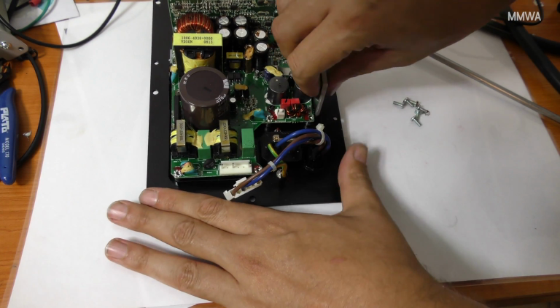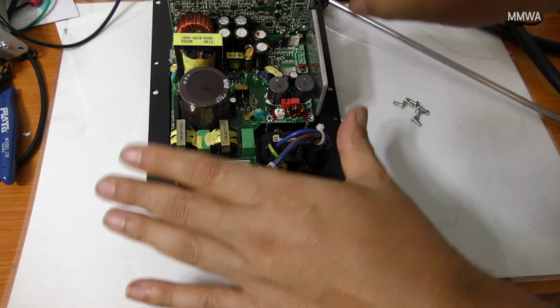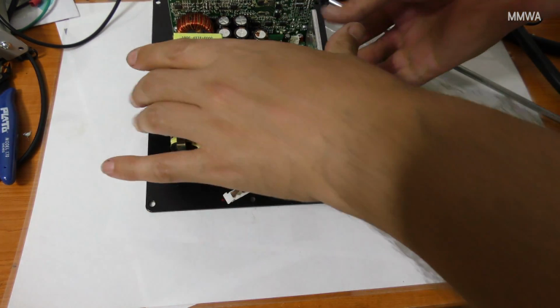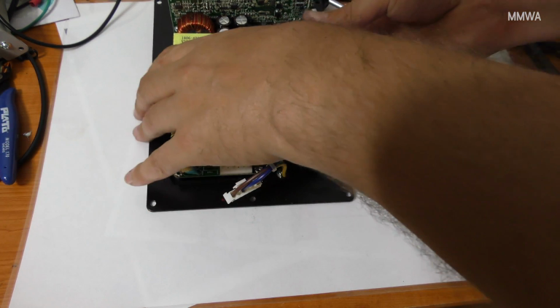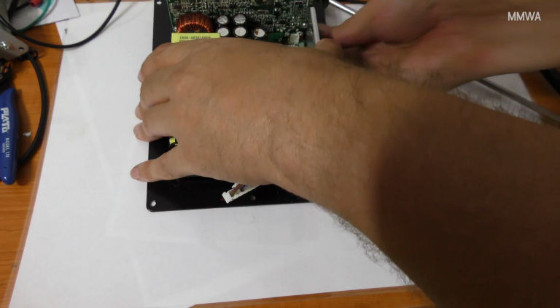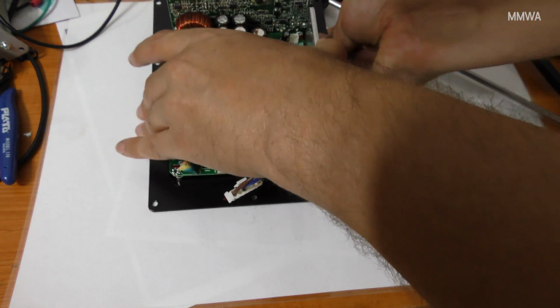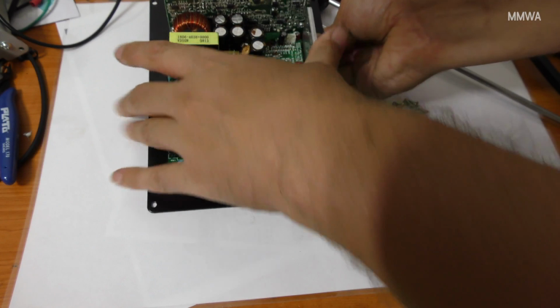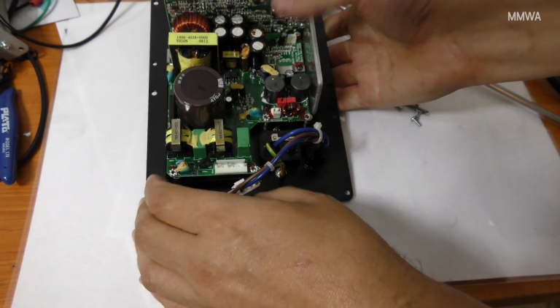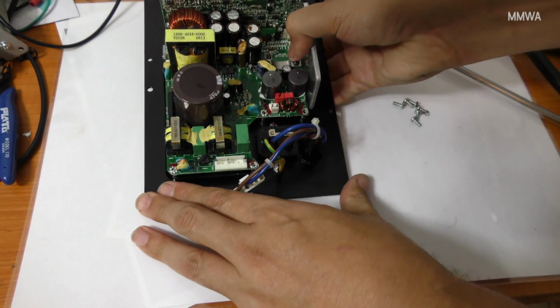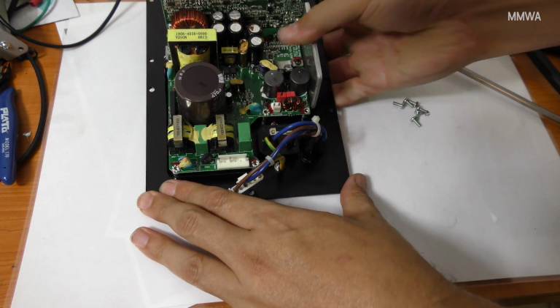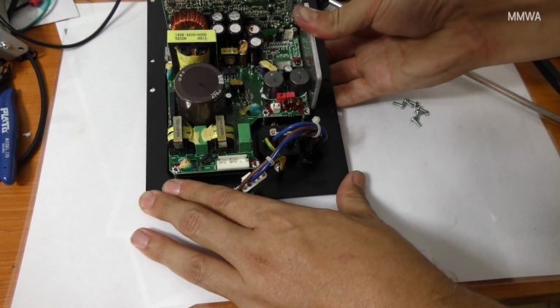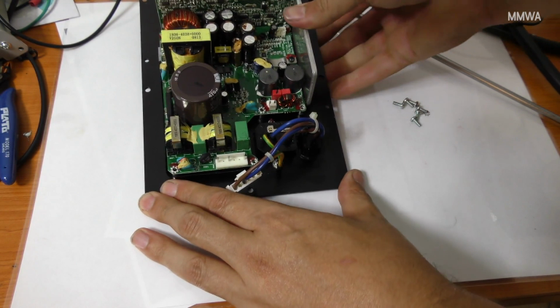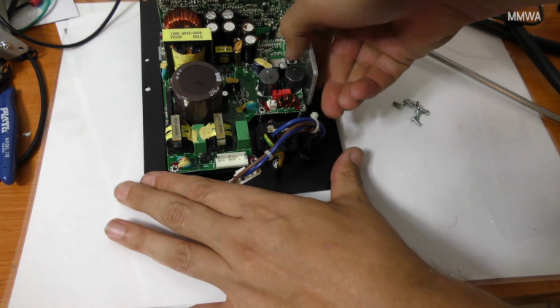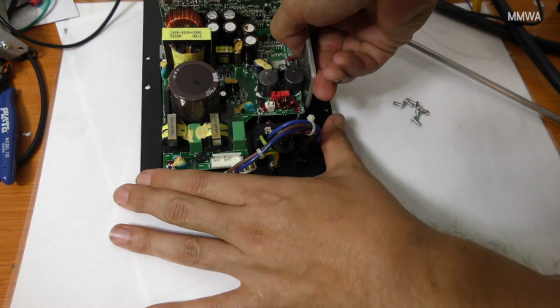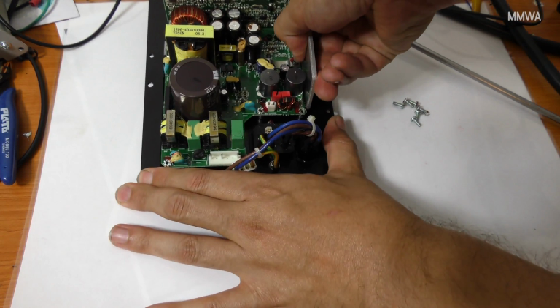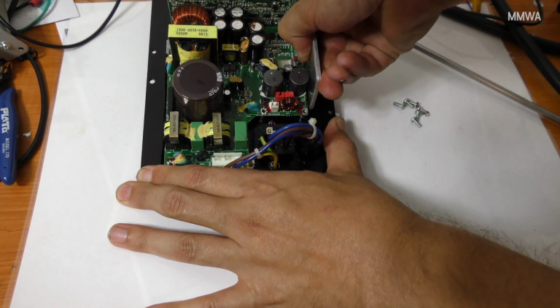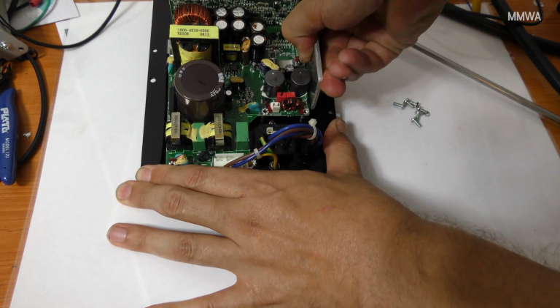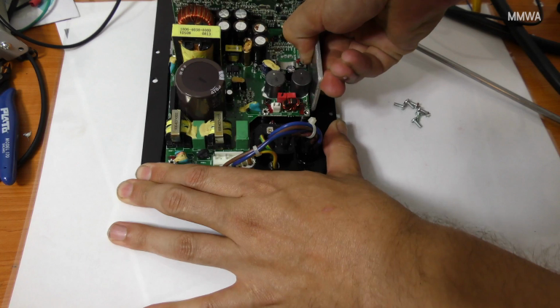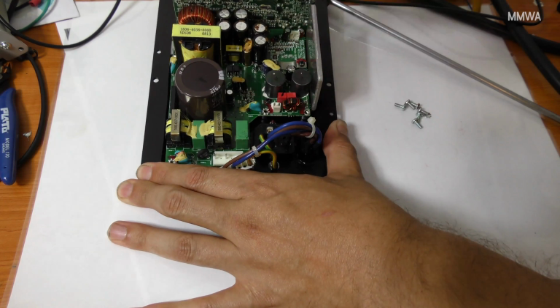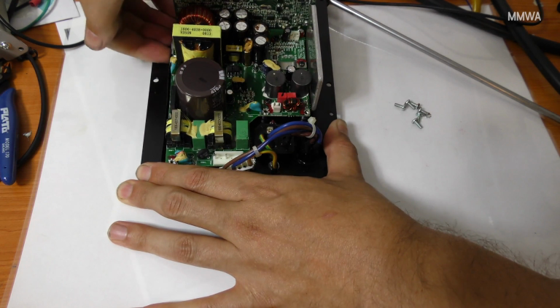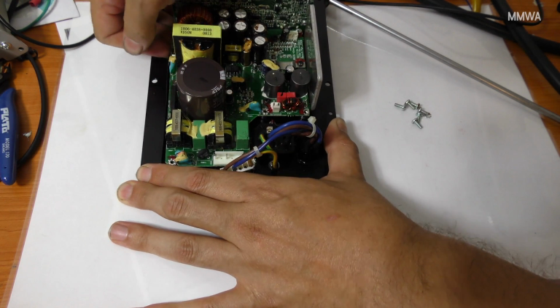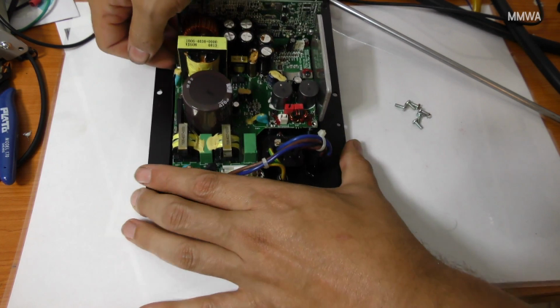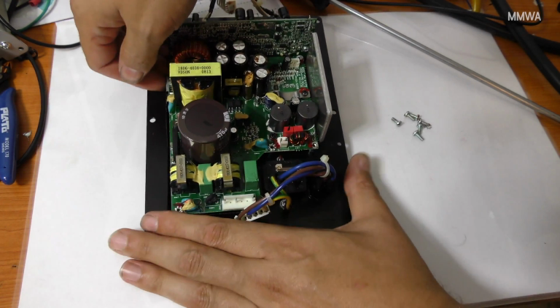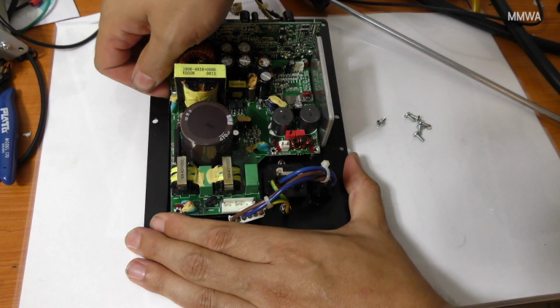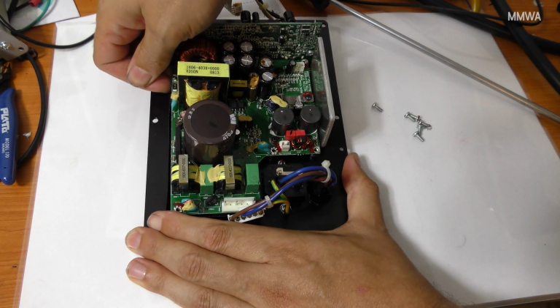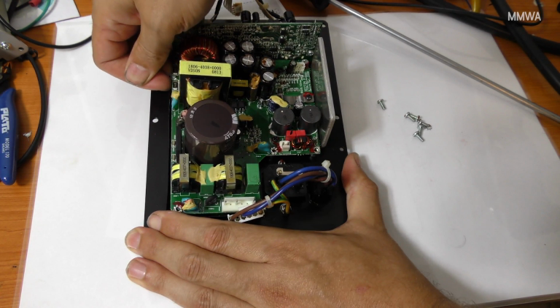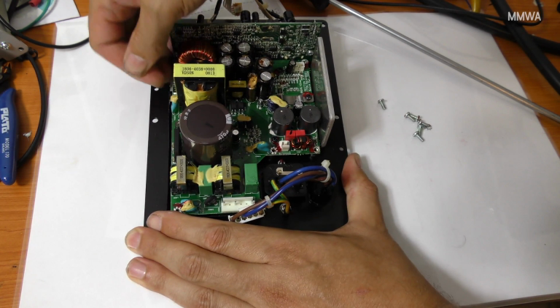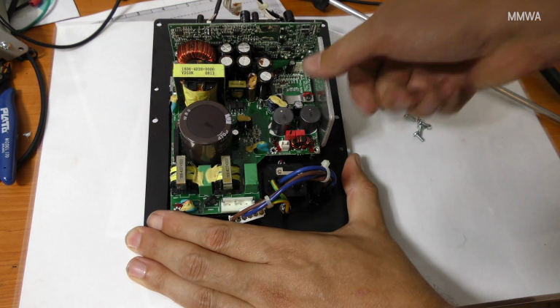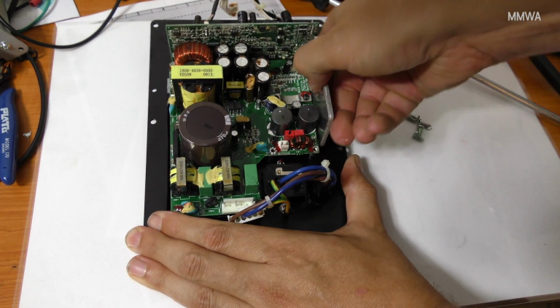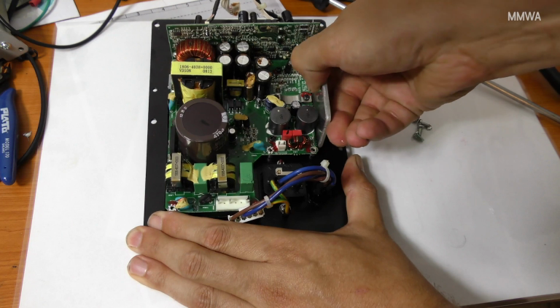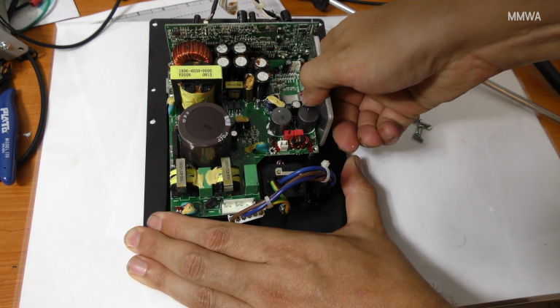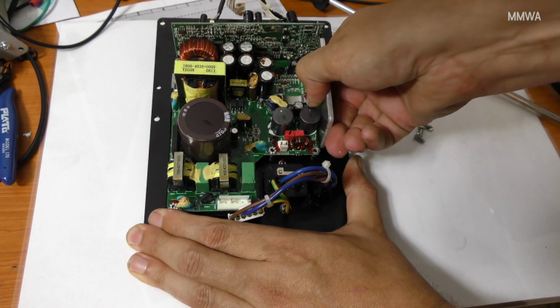That's all there is to removing it. It's just a bit difficult because there's quite a lot of heatsink paste holding the unit down, basically pulling a vacuum trying to pull it away, but it does come free eventually.